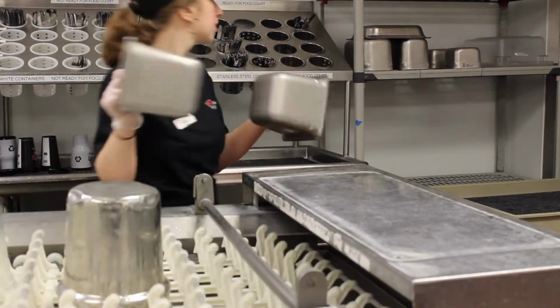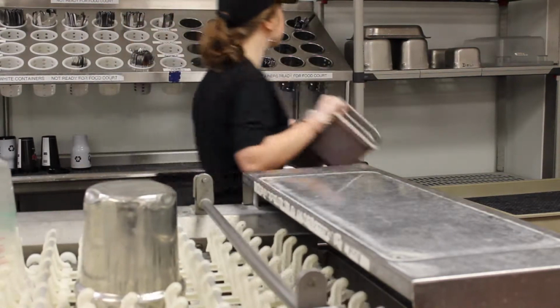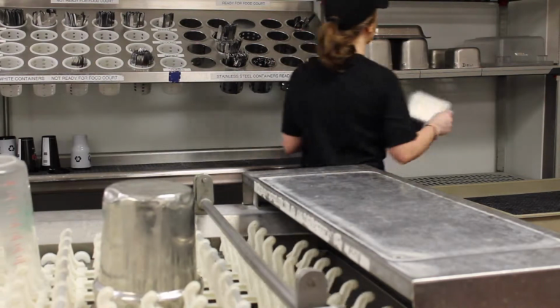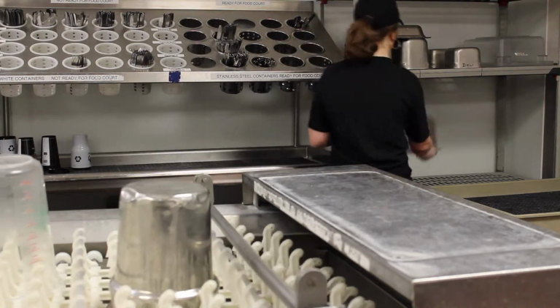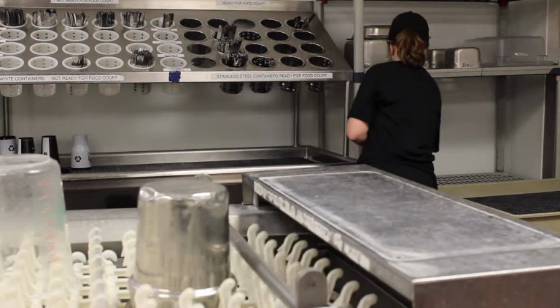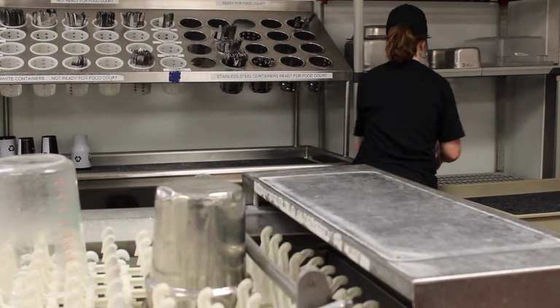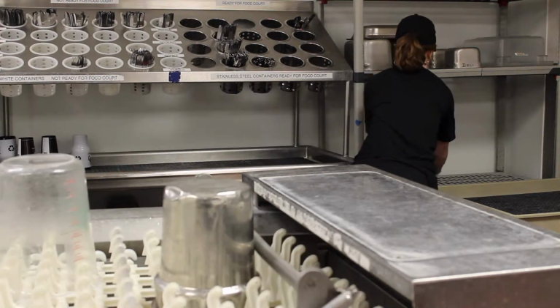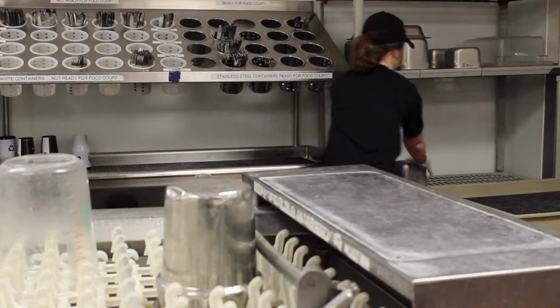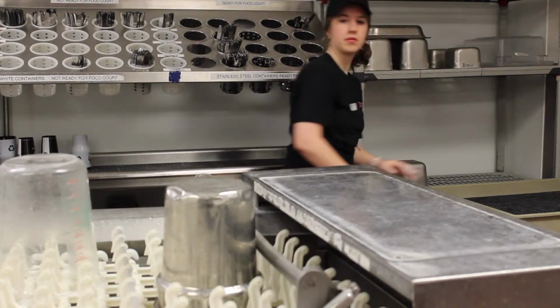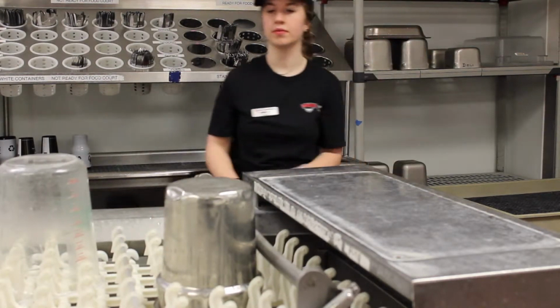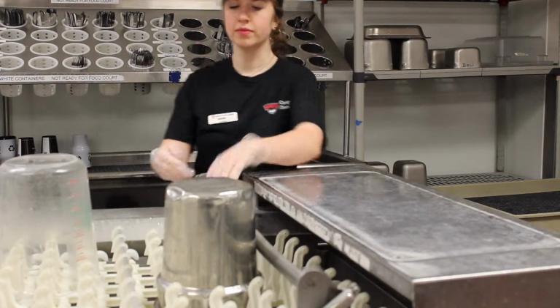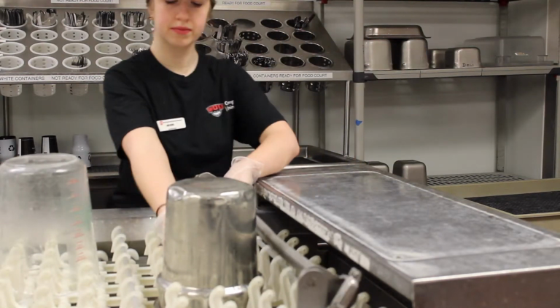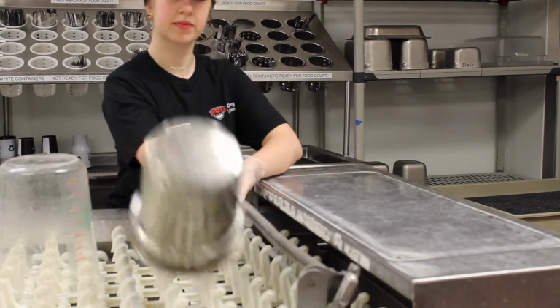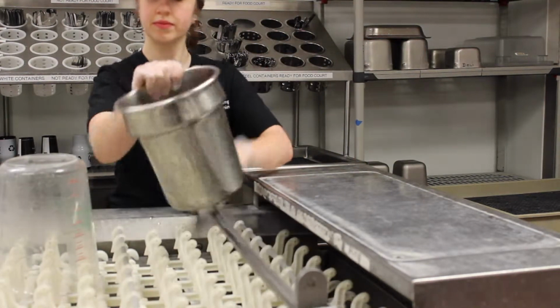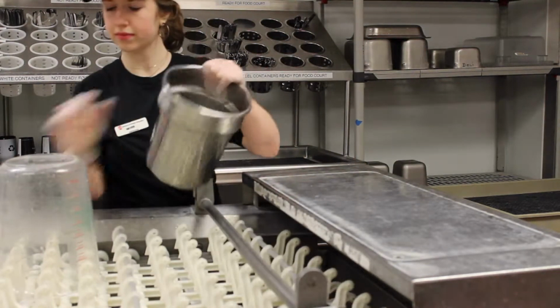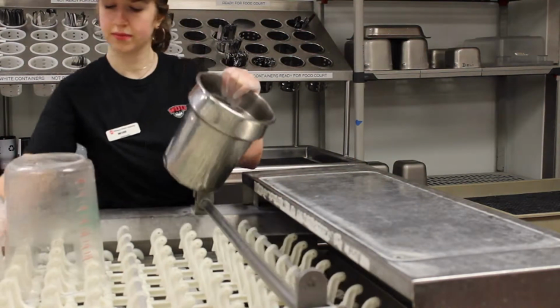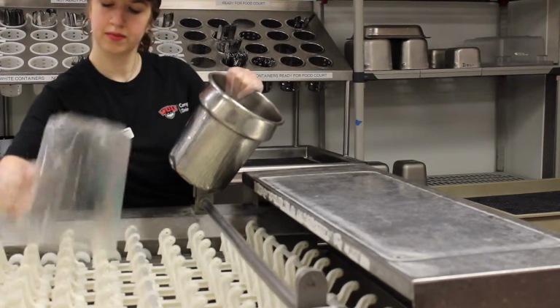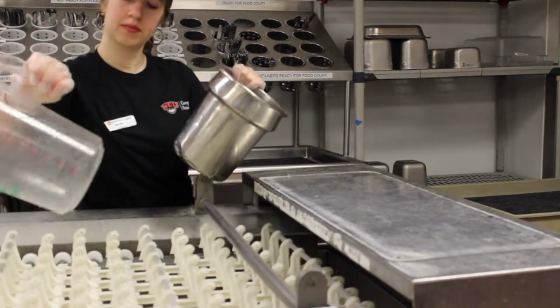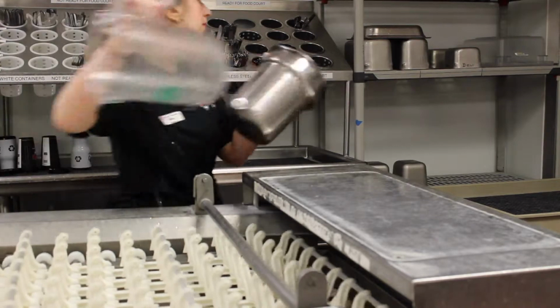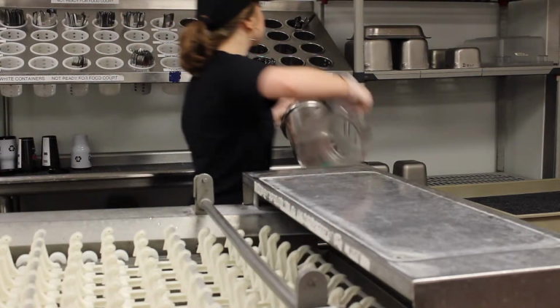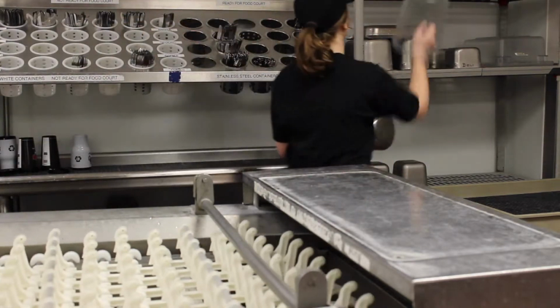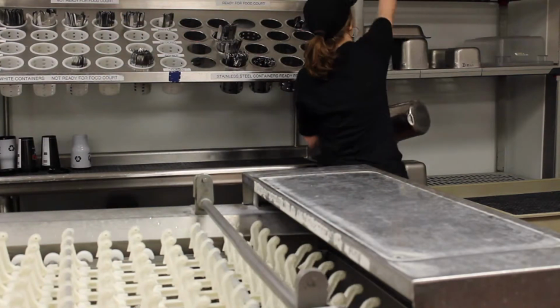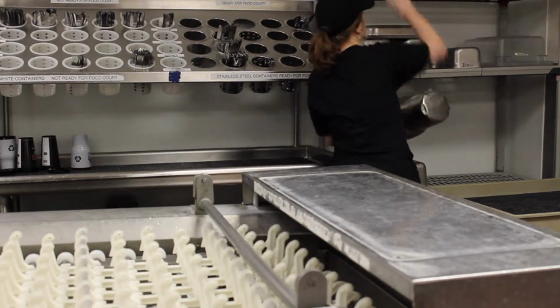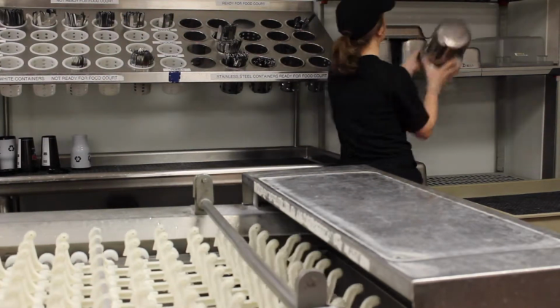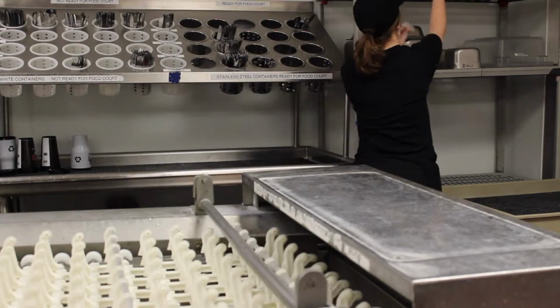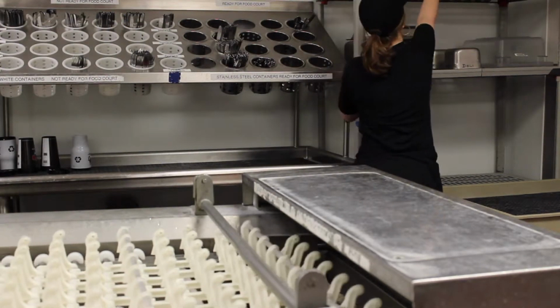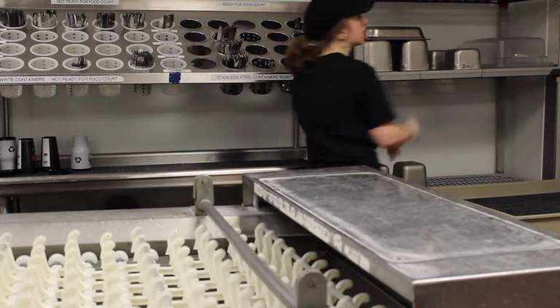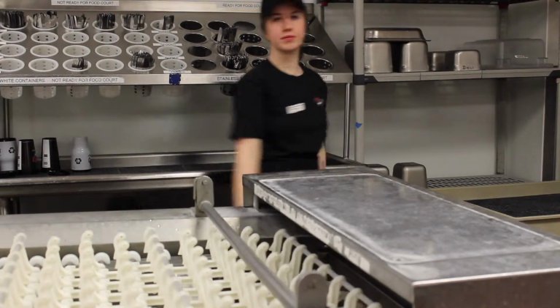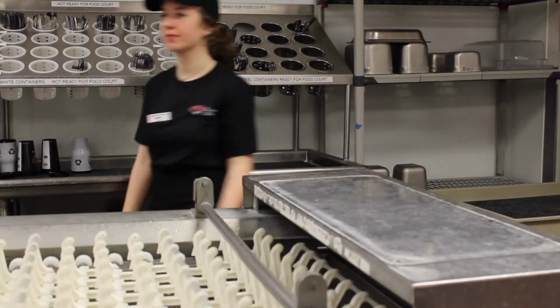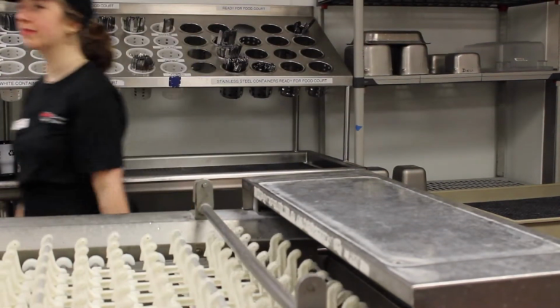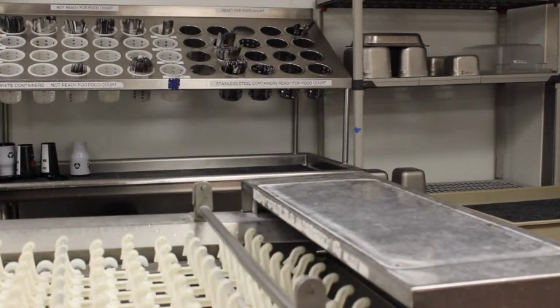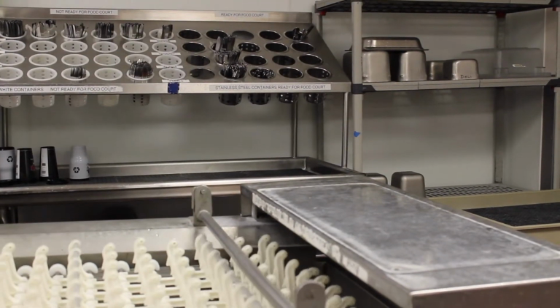Once the dish is dry, it is ready to go back out to the dining court. Go ahead and repeat these processes until all of your dishes are clean or until your shift is over.